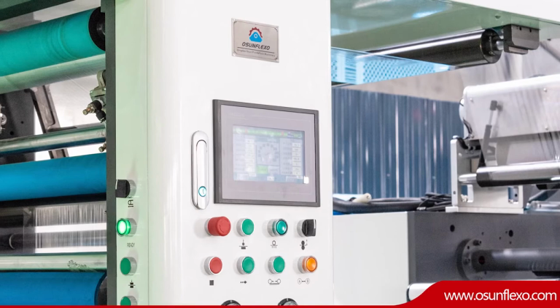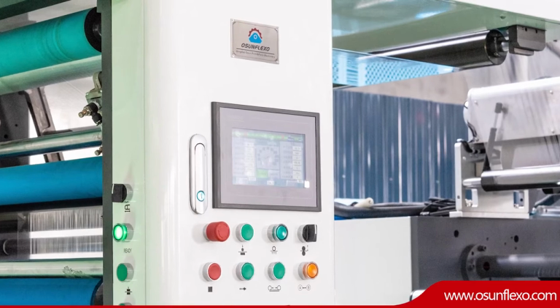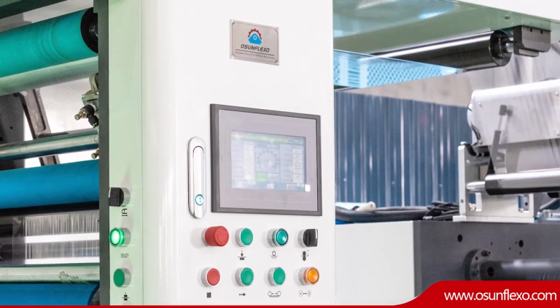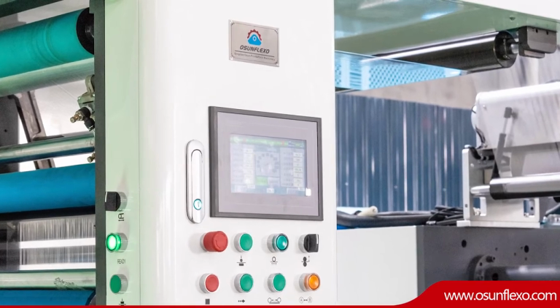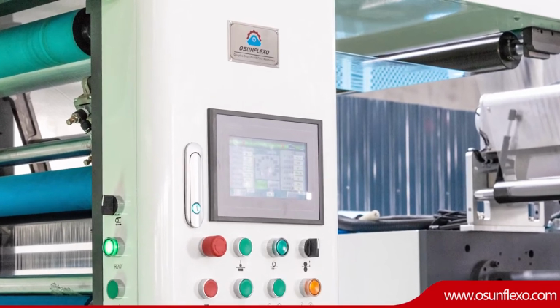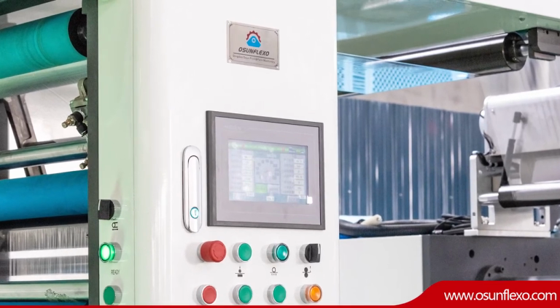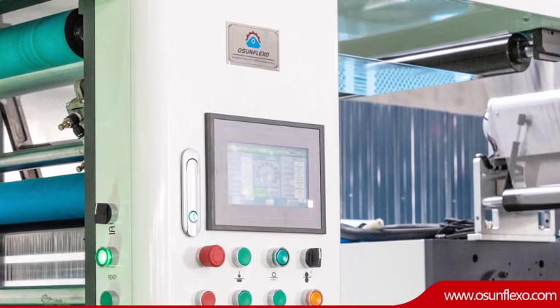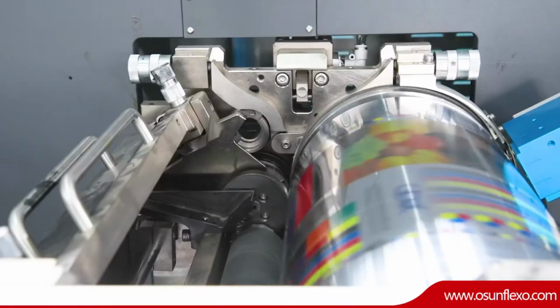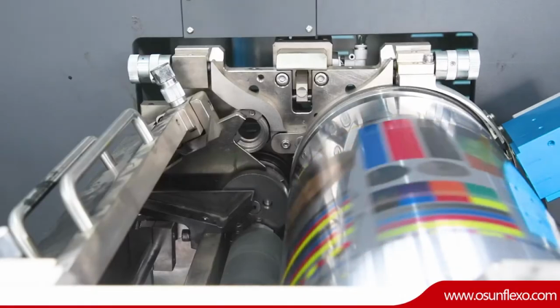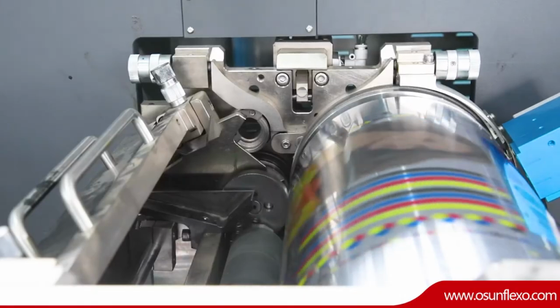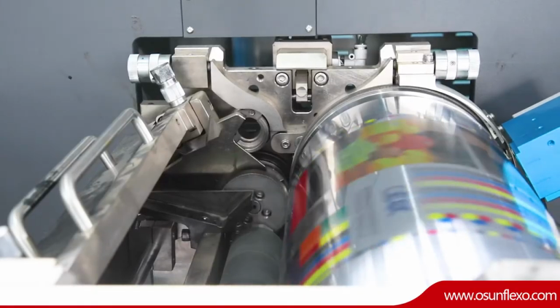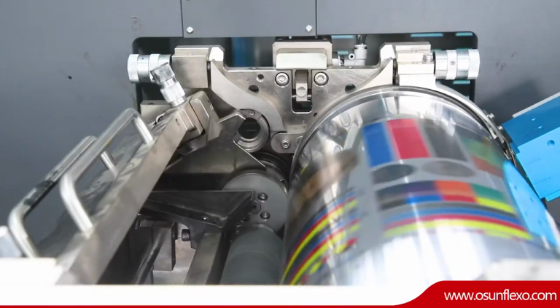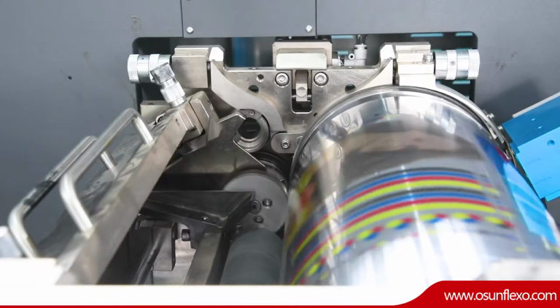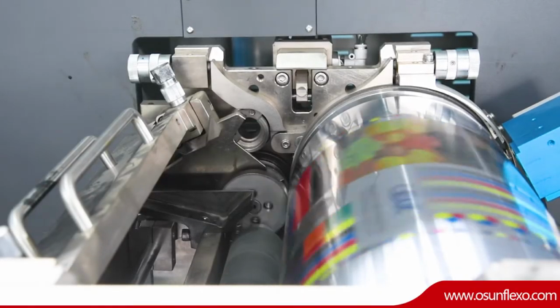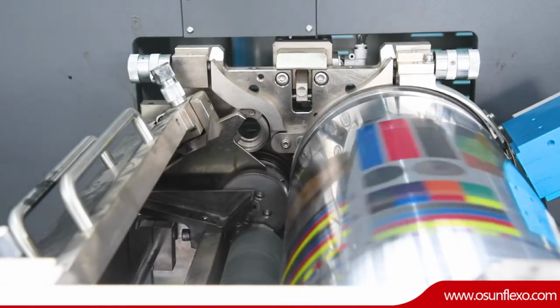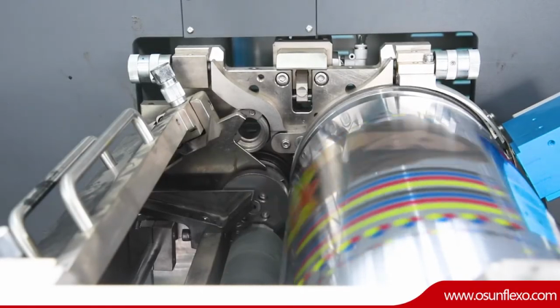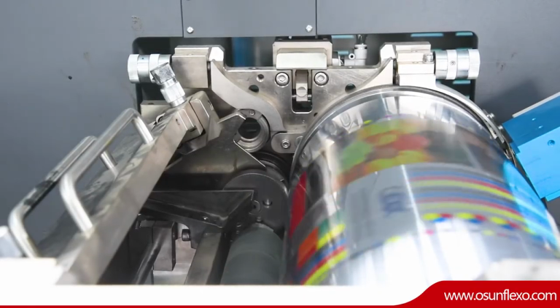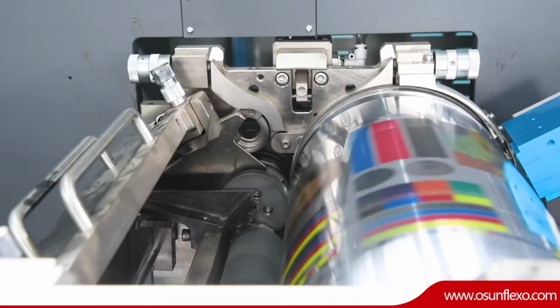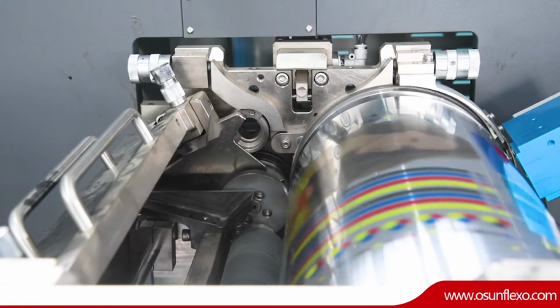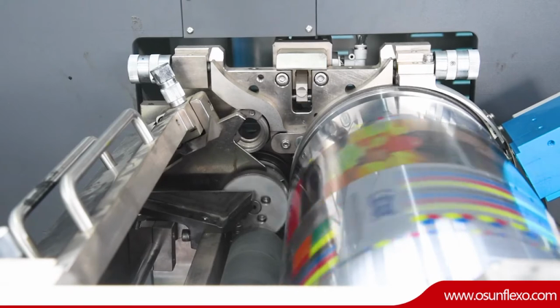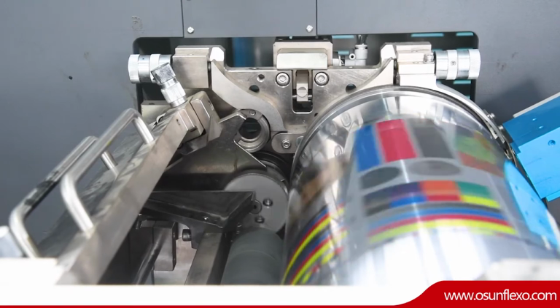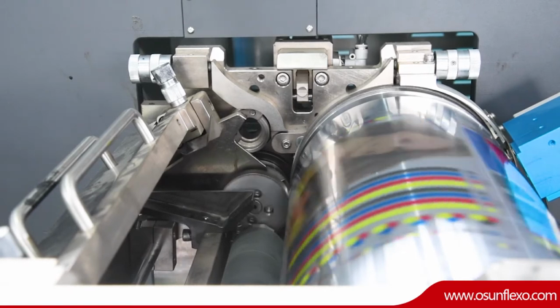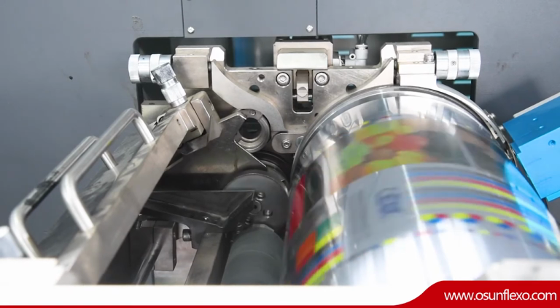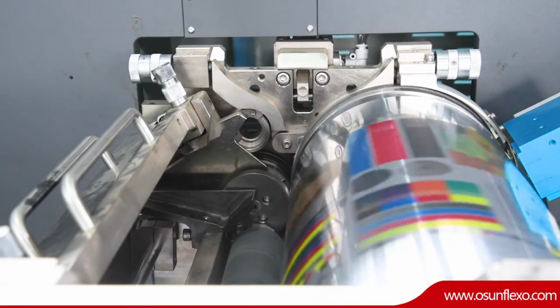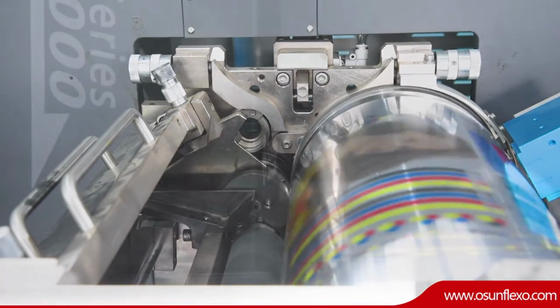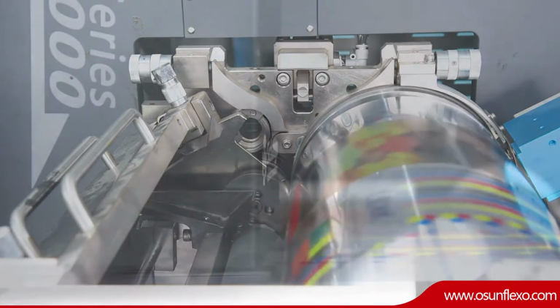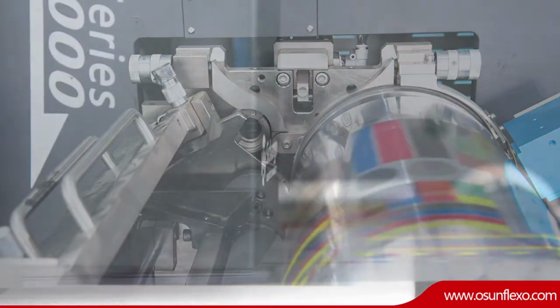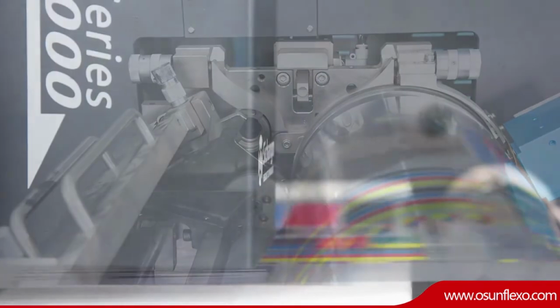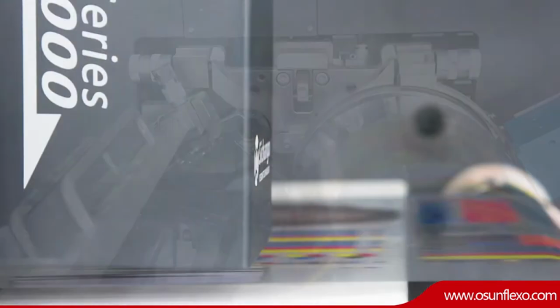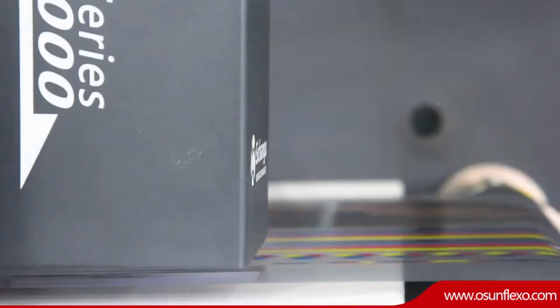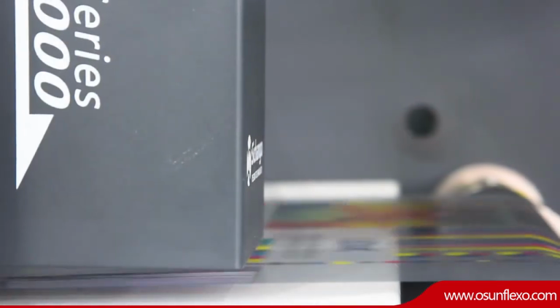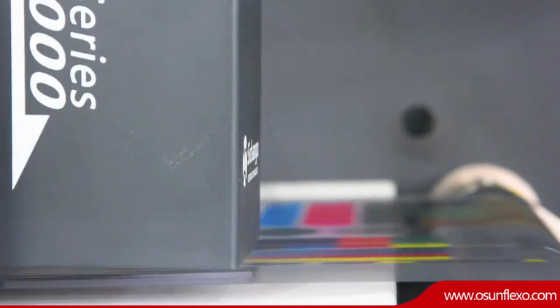The essential design concept of this machine is high efficiency and less wasting, which is the real care from end users. The main advantages of this machine can greatly achieve it.